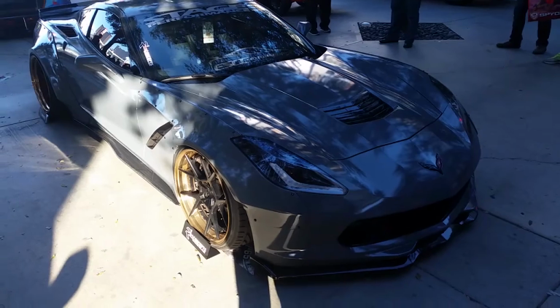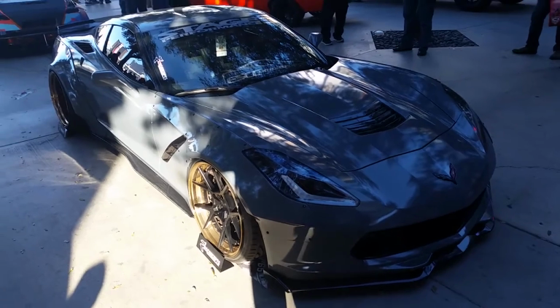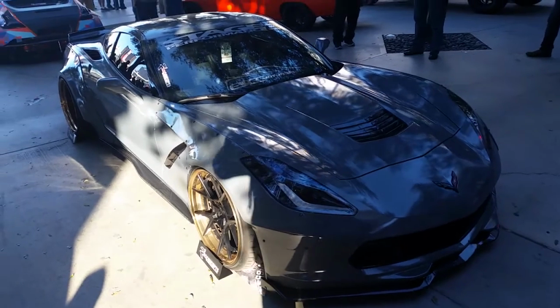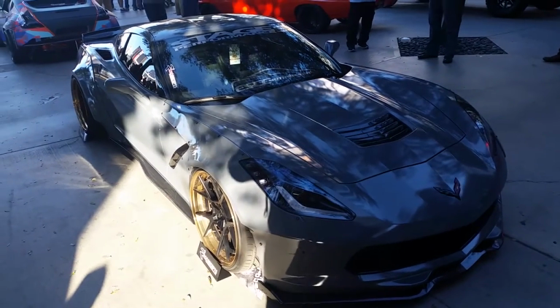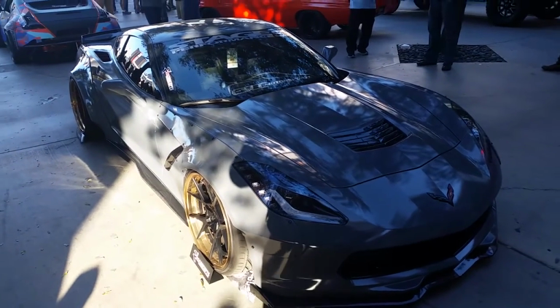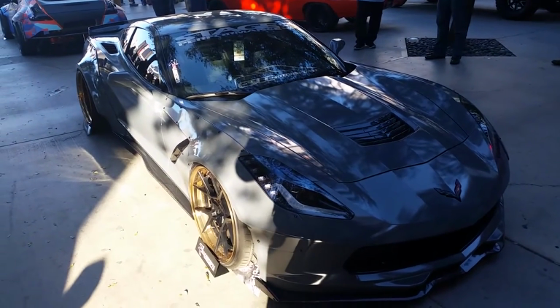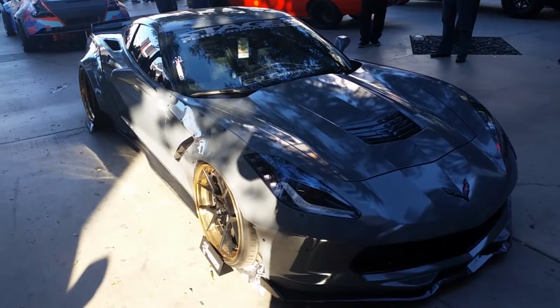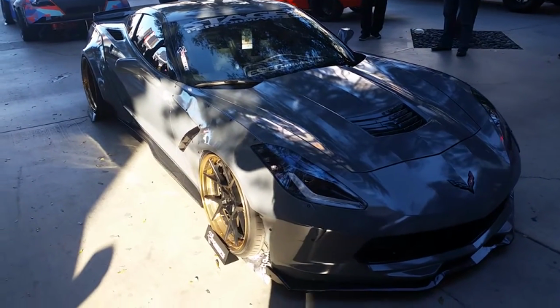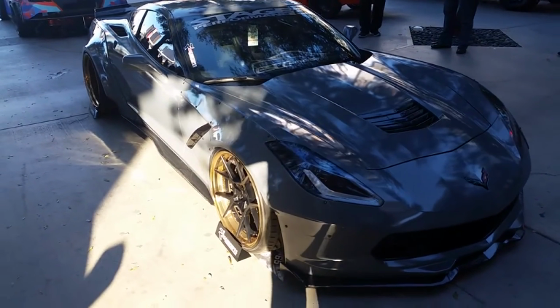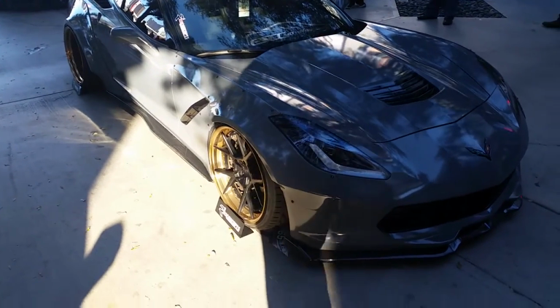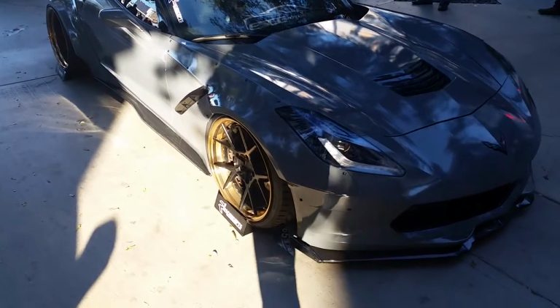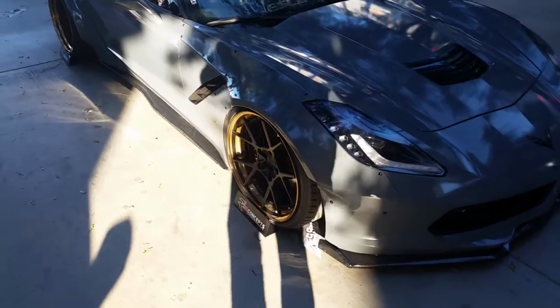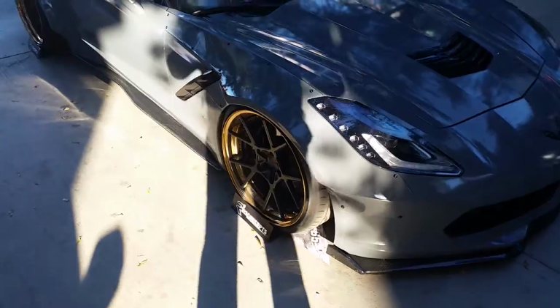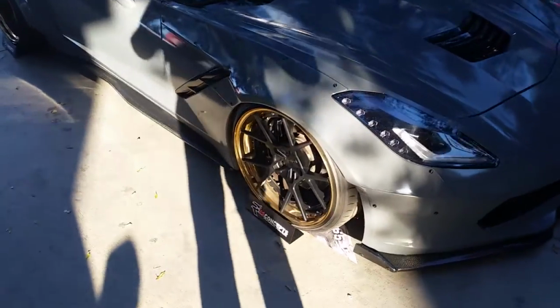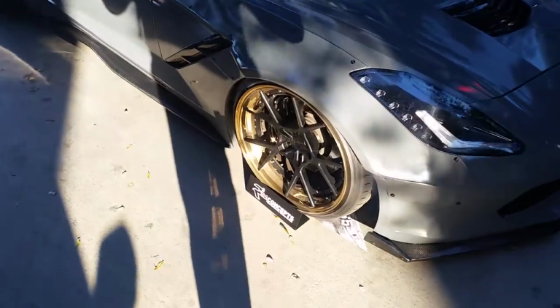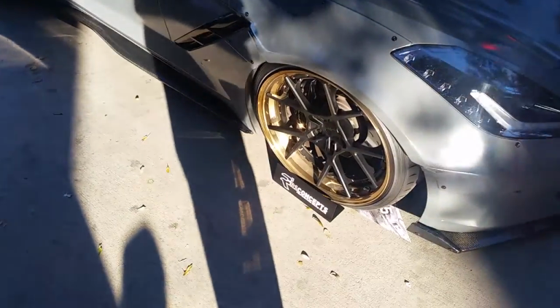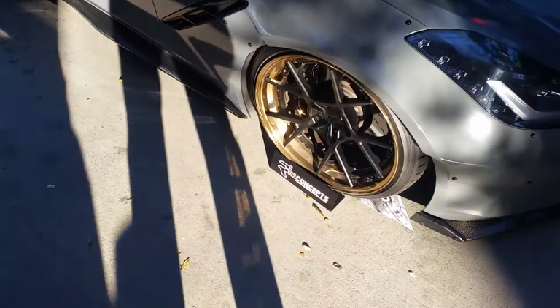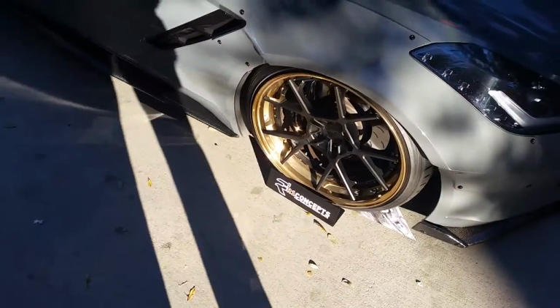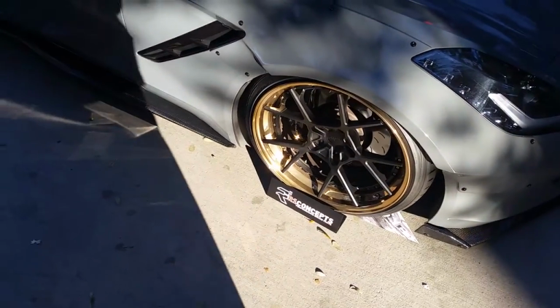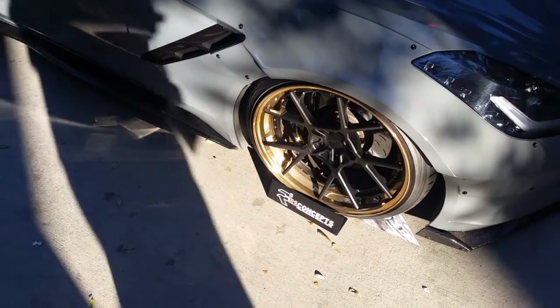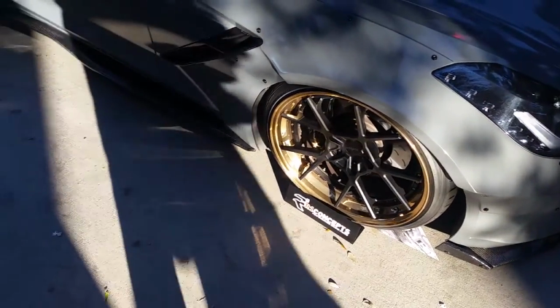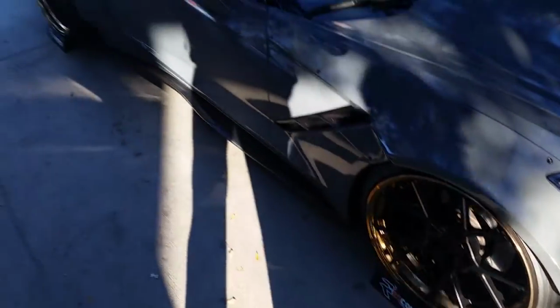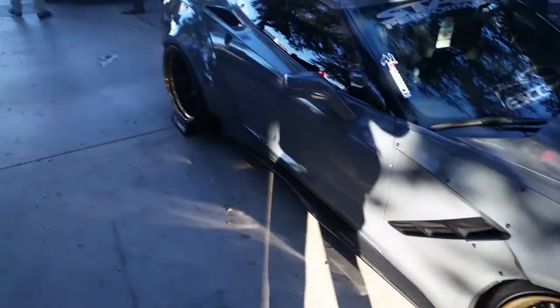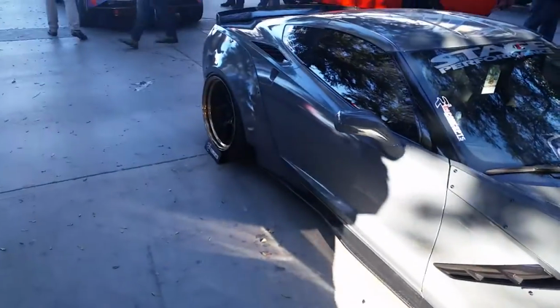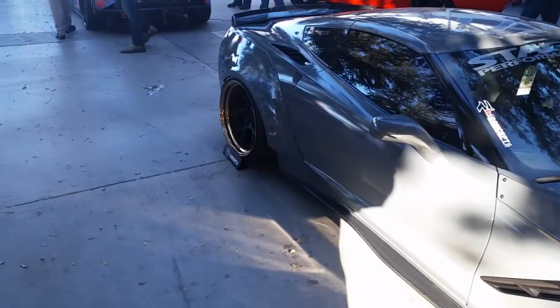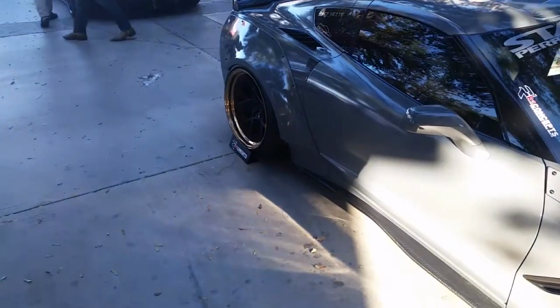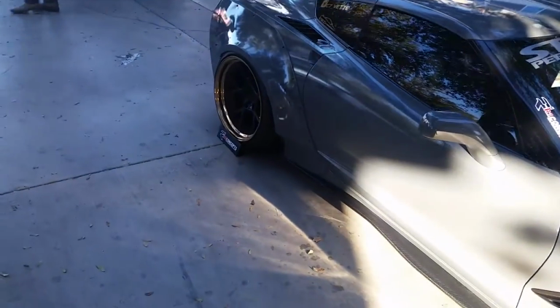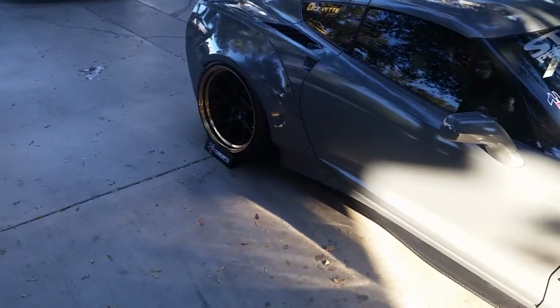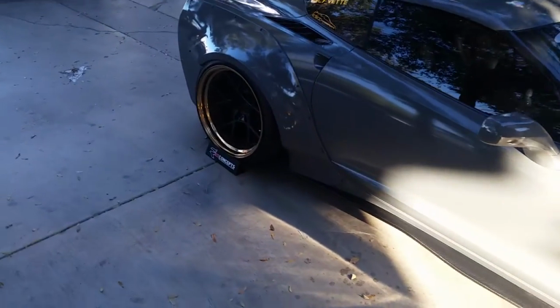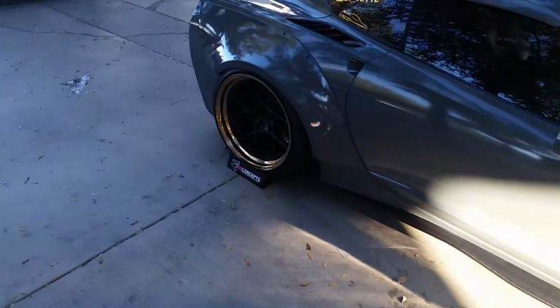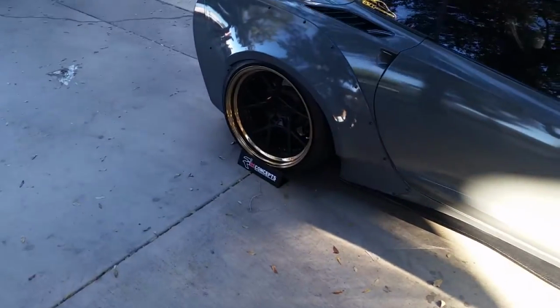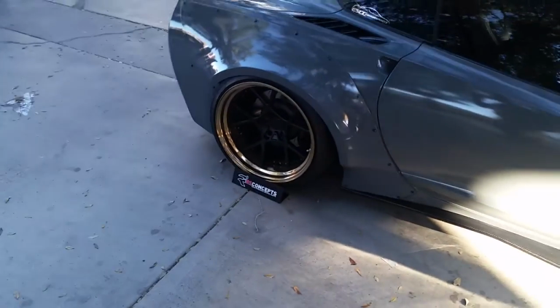Another set of custom Rotiform wheels on a Corvette C7. The only way to get a lip is with a wide body kit, really, or a custom built wheel. Even still, you still don't get that much lip because the Corvette has a super high offset.